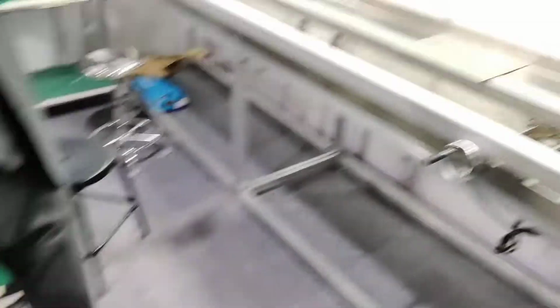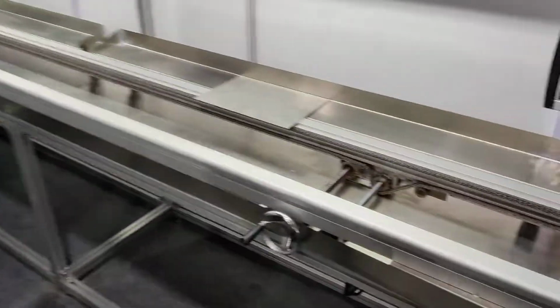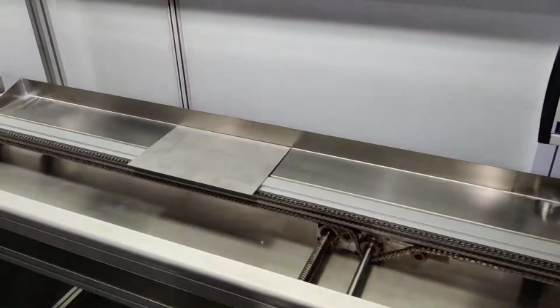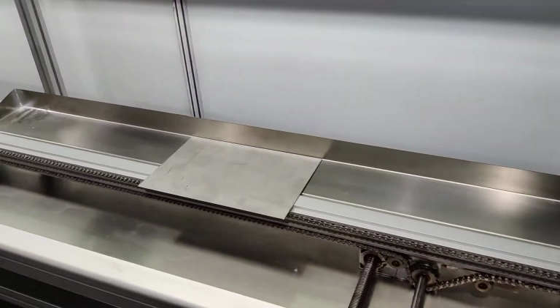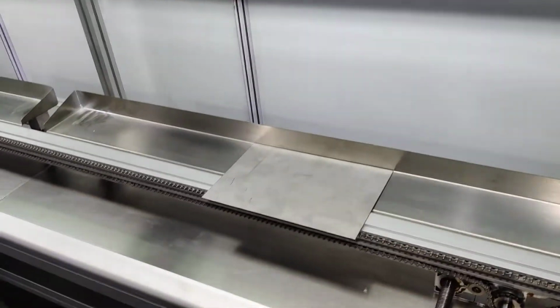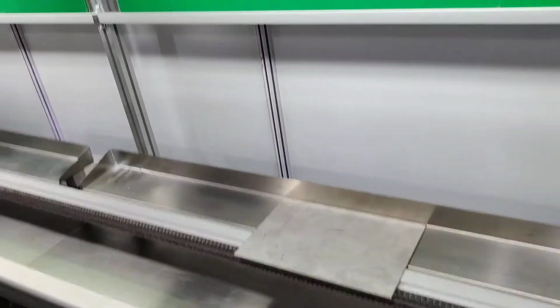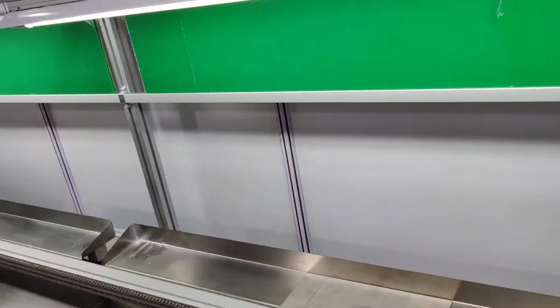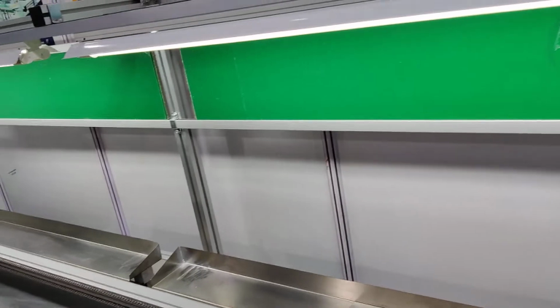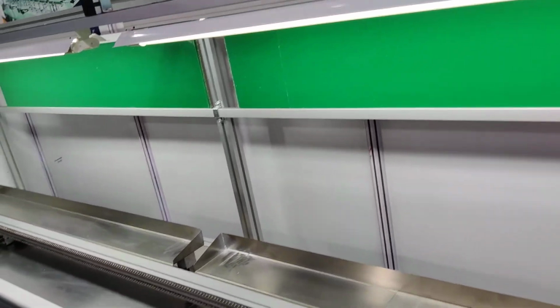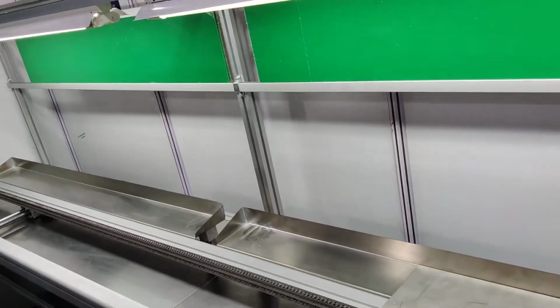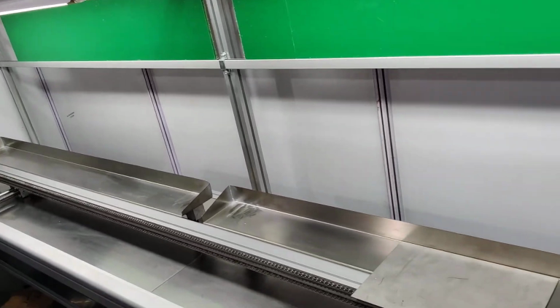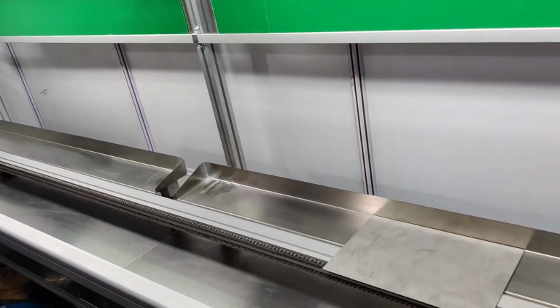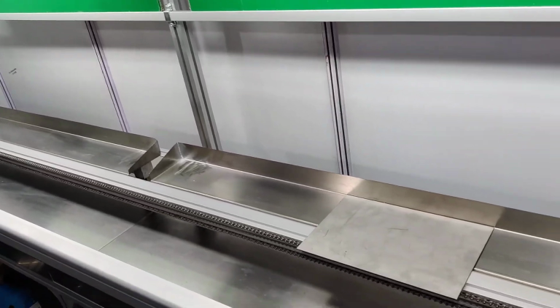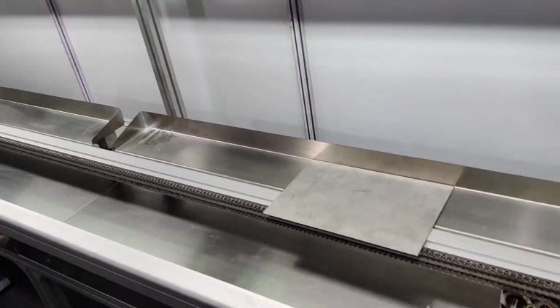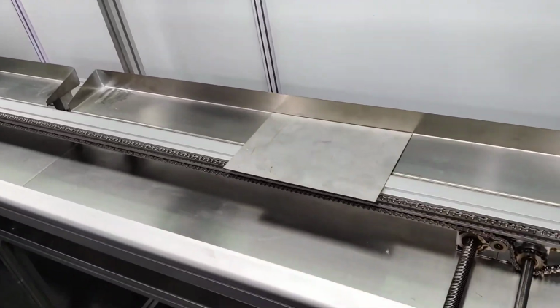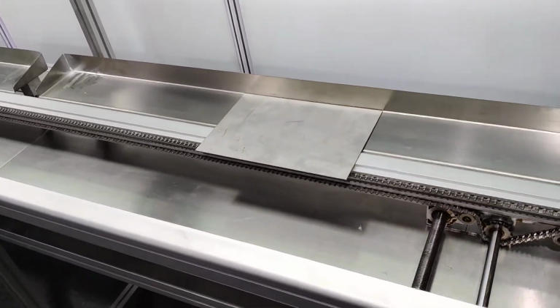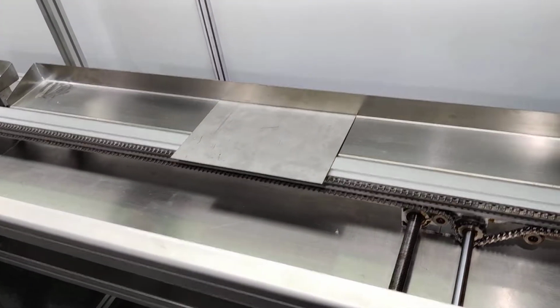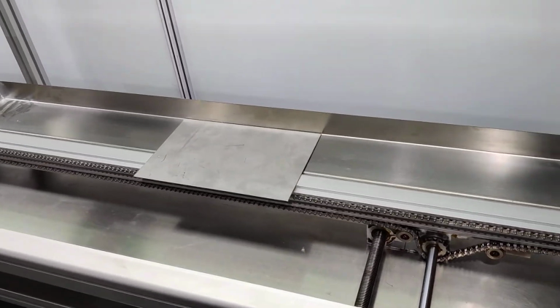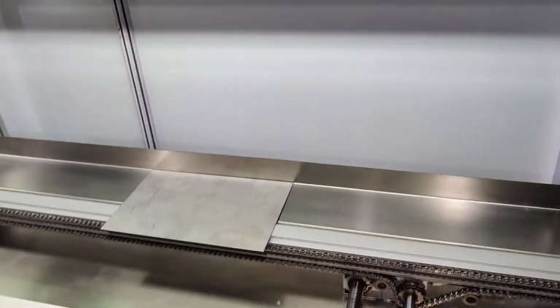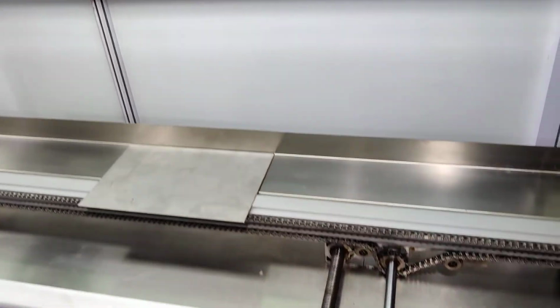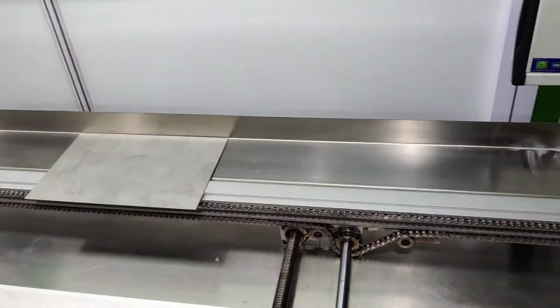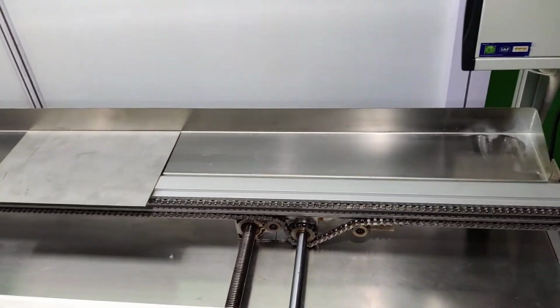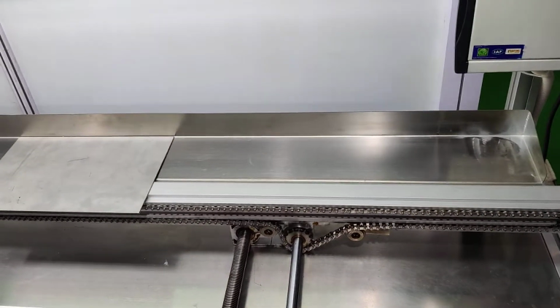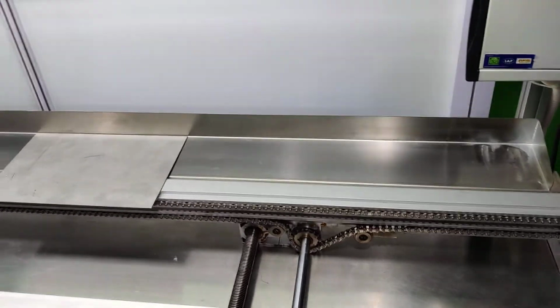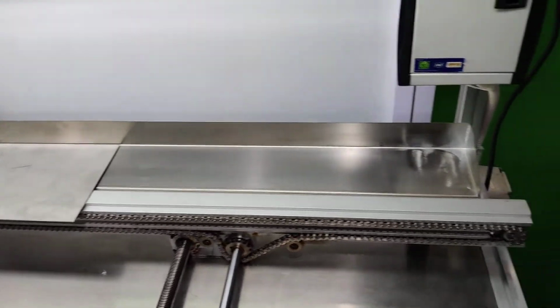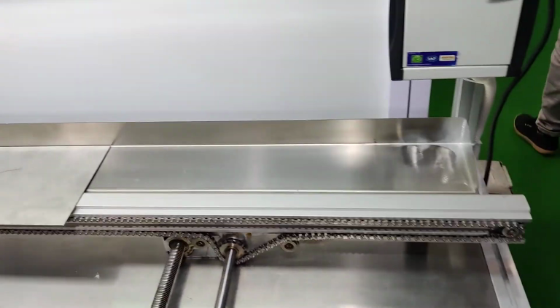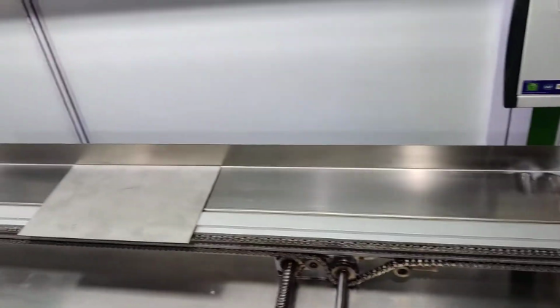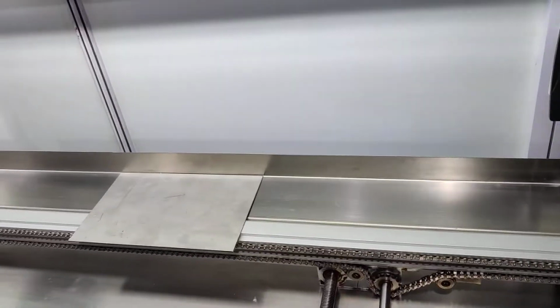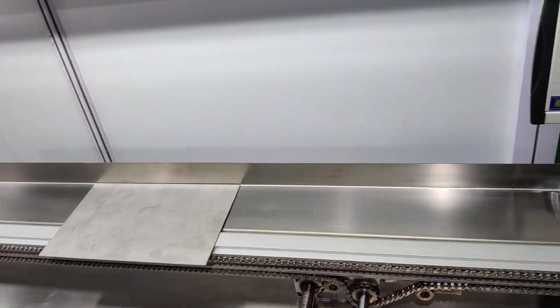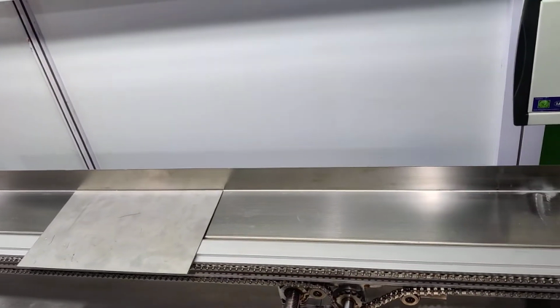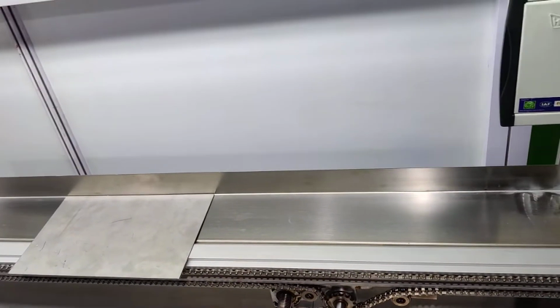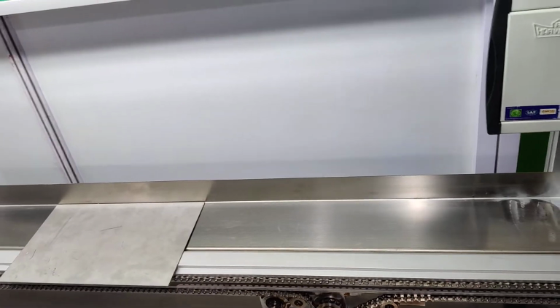This is called Plug-in Bull conveyor. It is used in the electronics industry for PCB movement. The company name is UHI Technology.